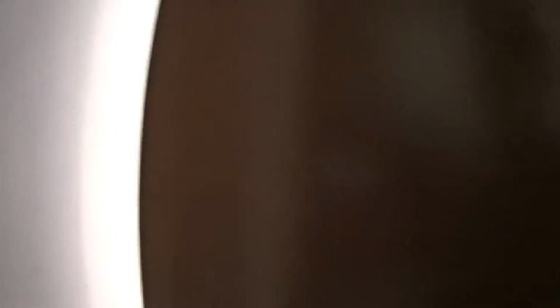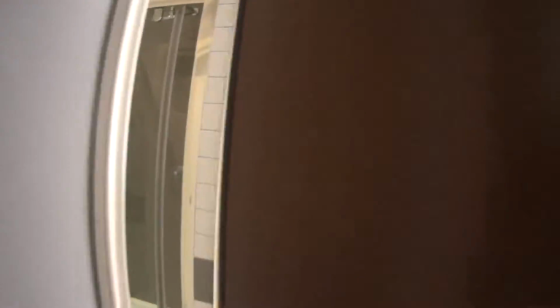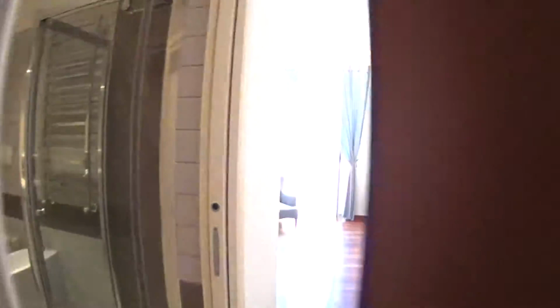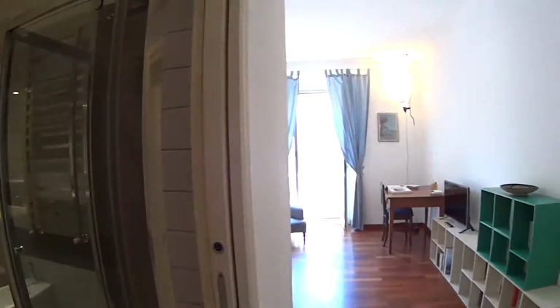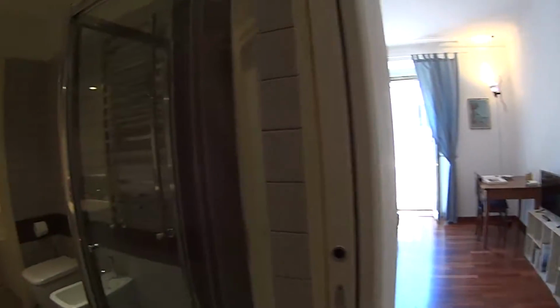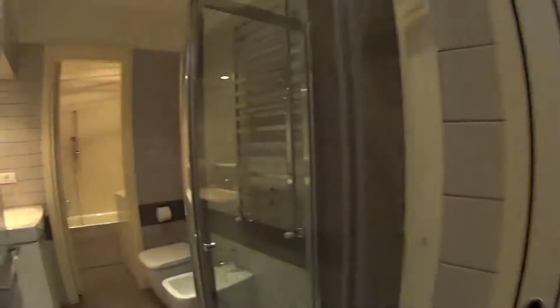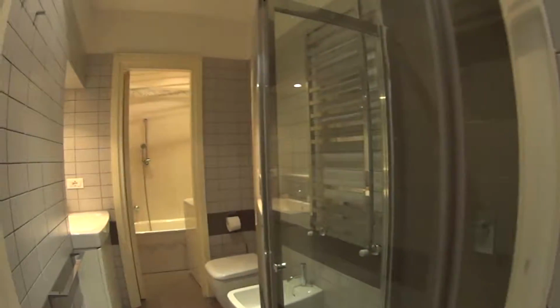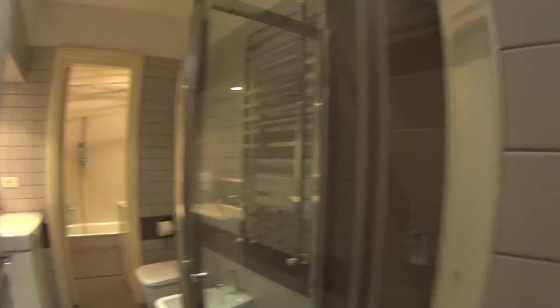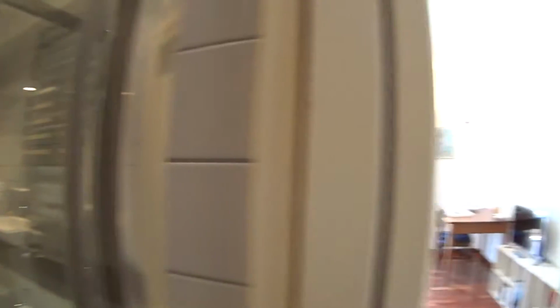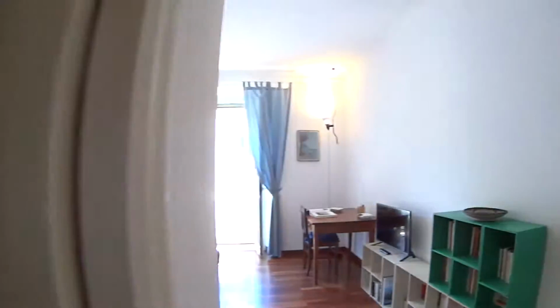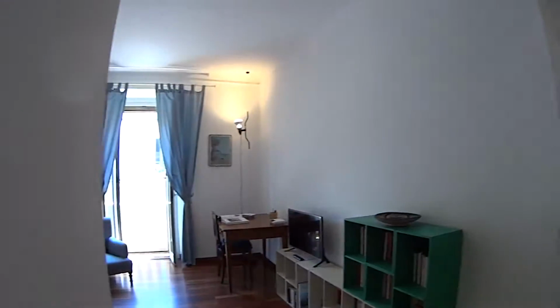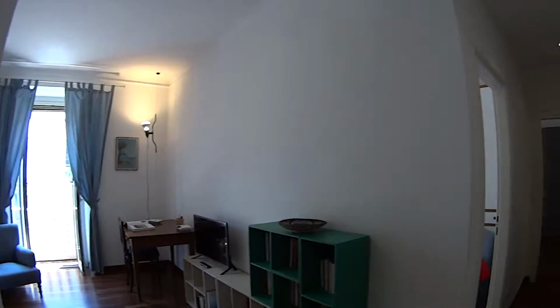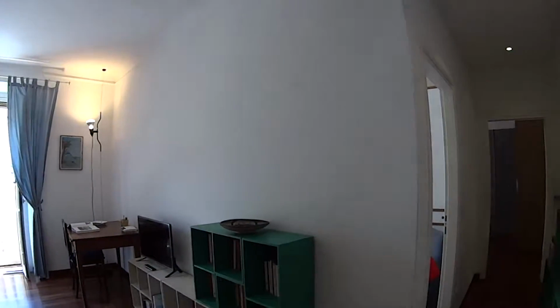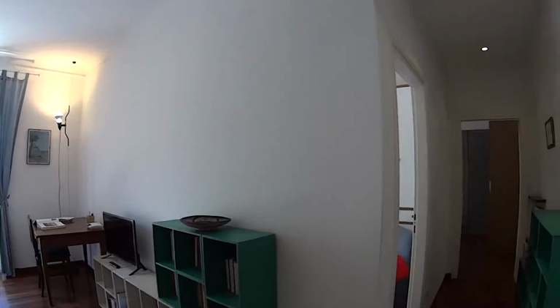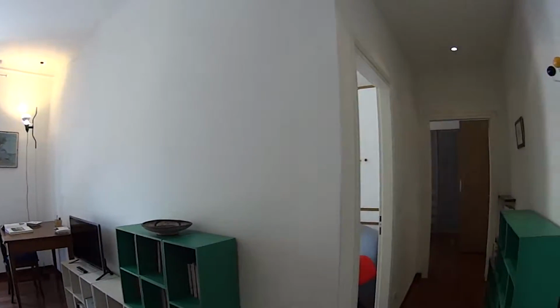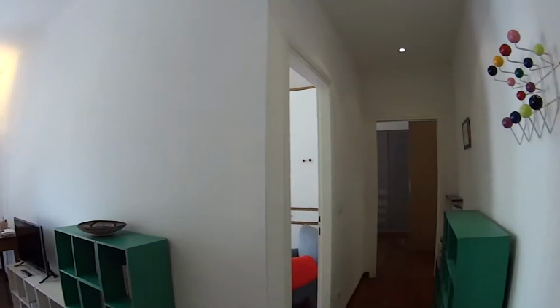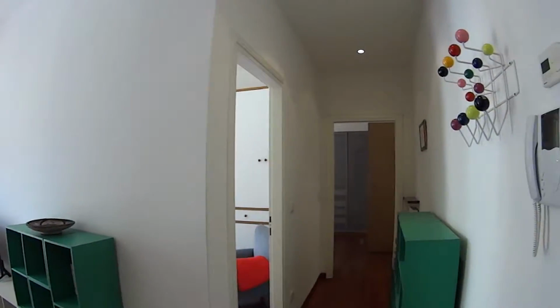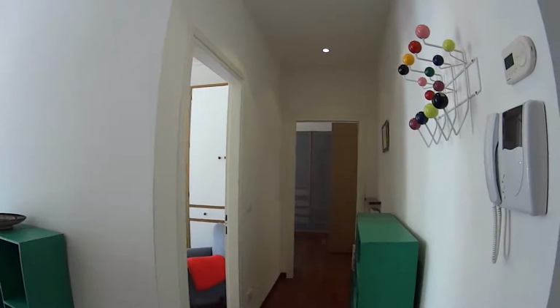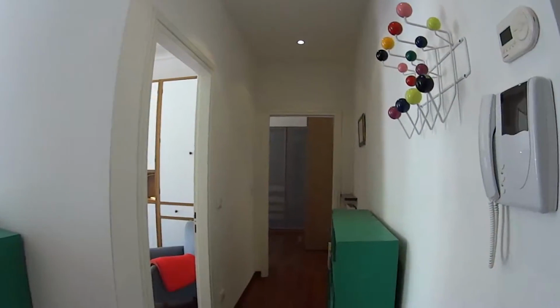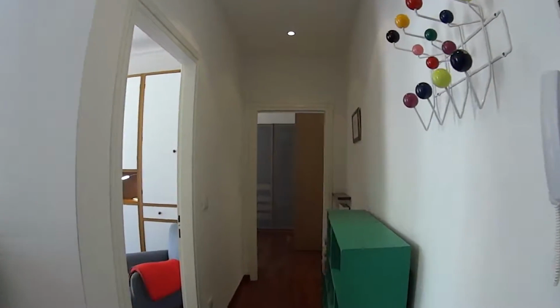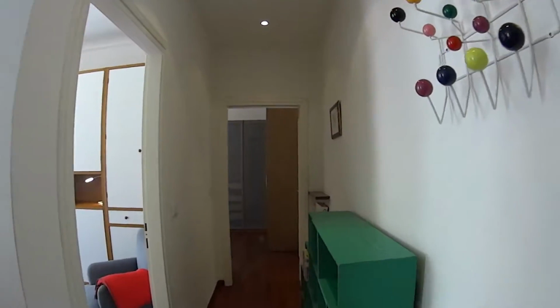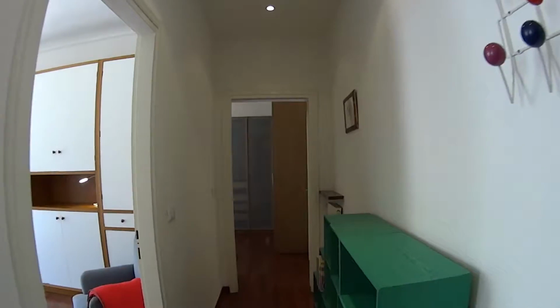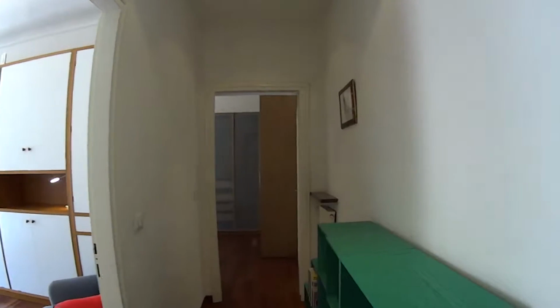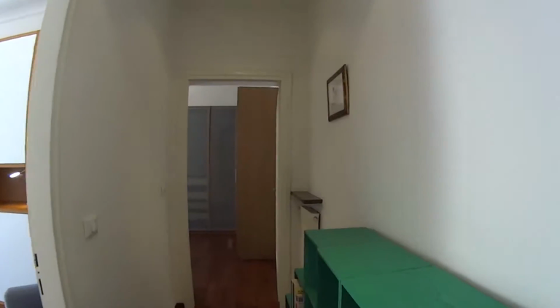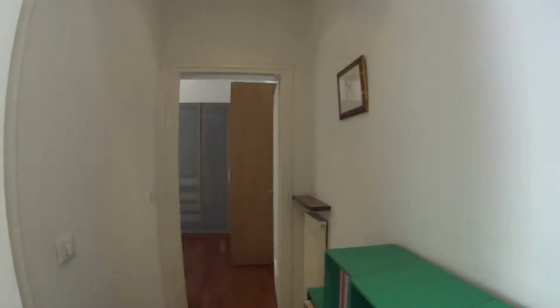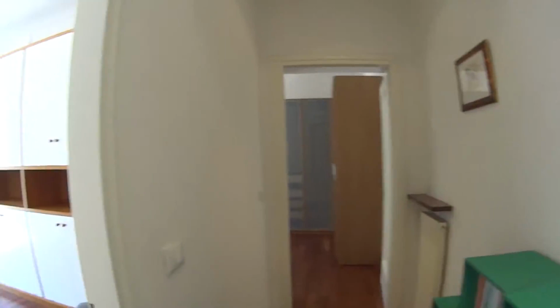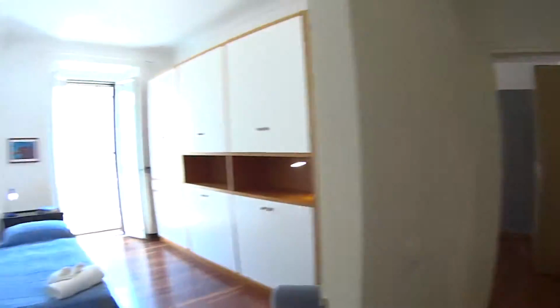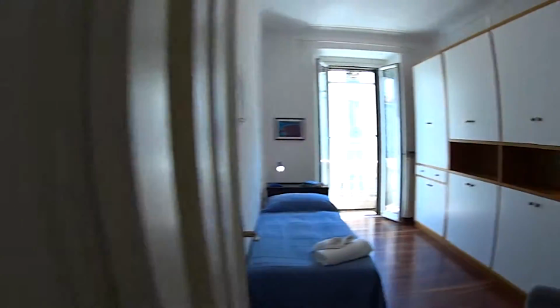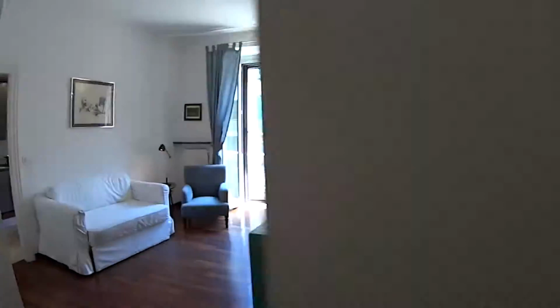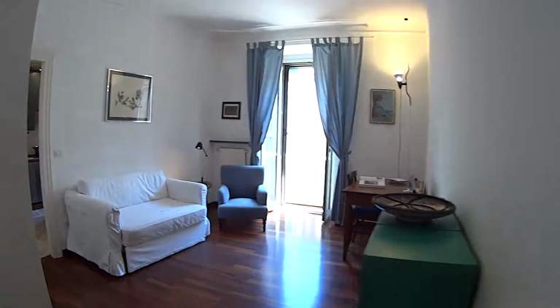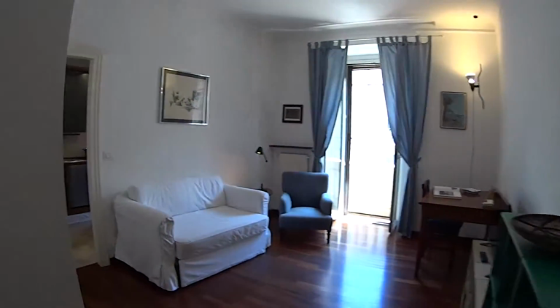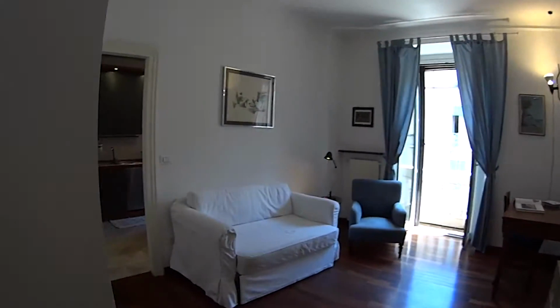As we enter we find on our left the bathroom, while in front of us we have the living room. And here we find the corridor that leads to the two bedrooms, while the kitchen is located just around the corner here.